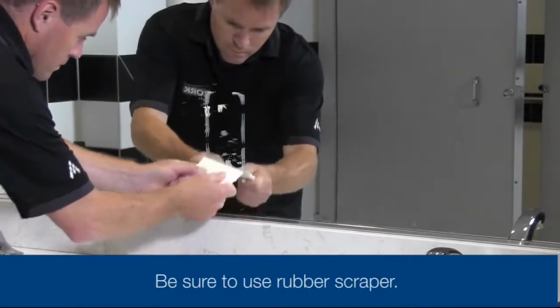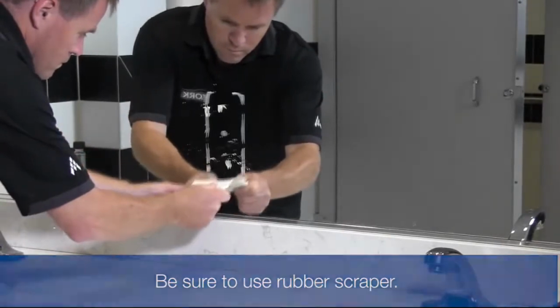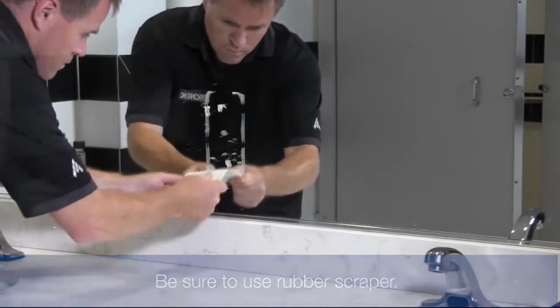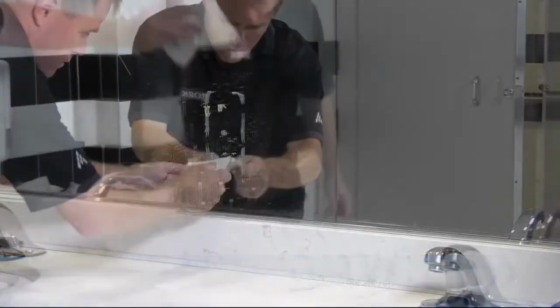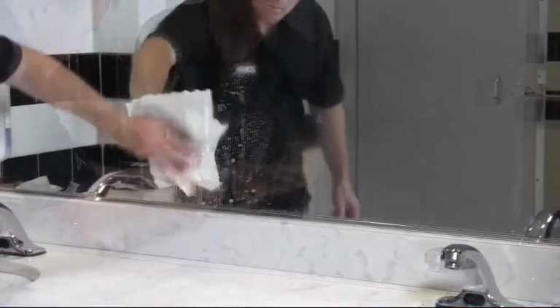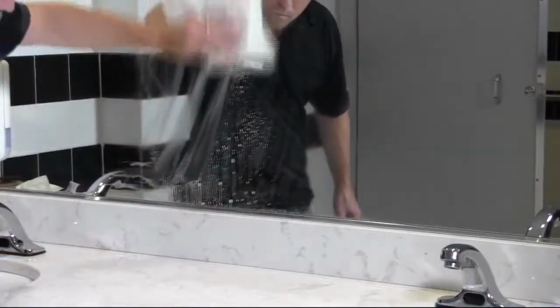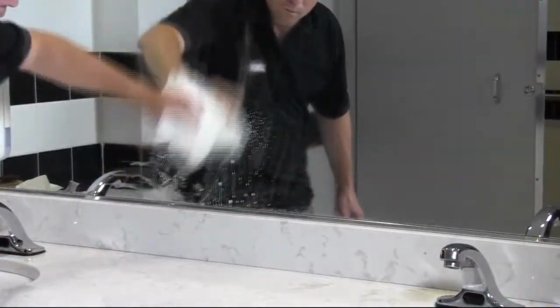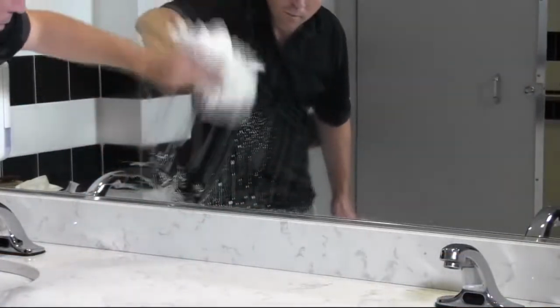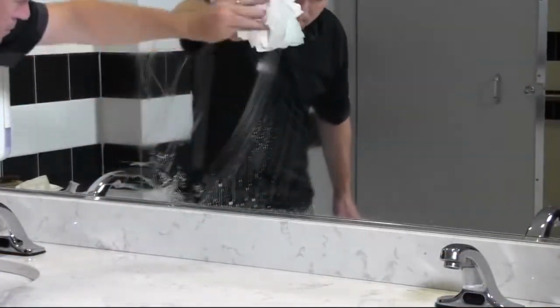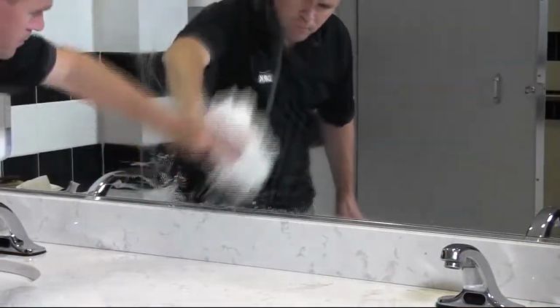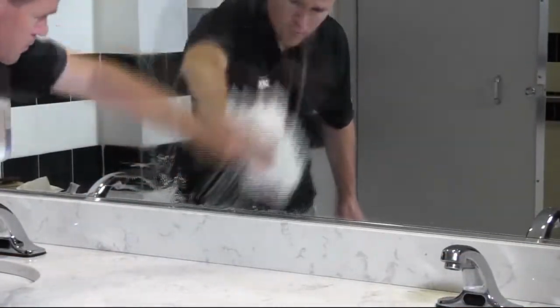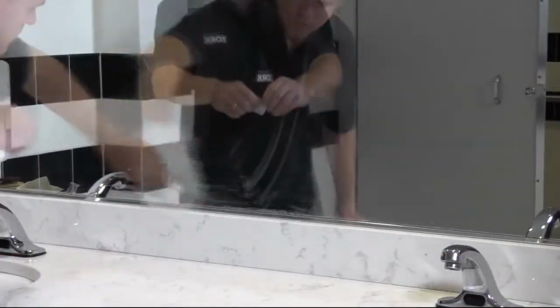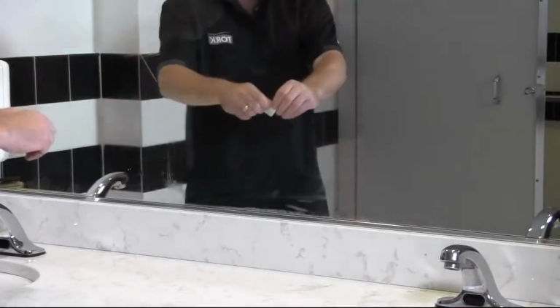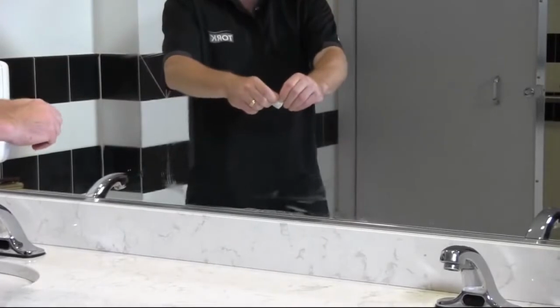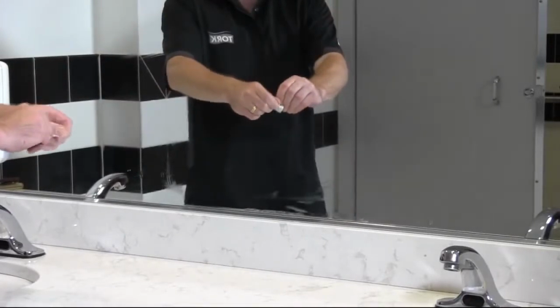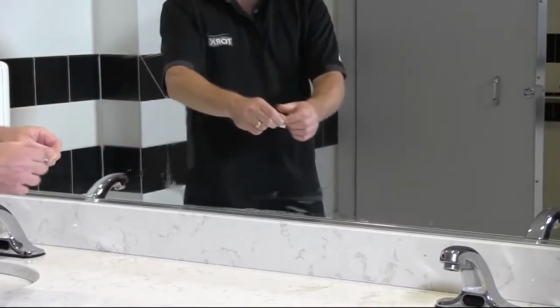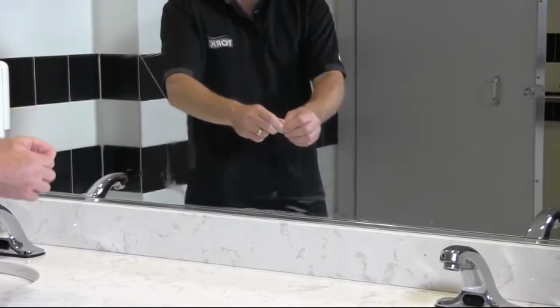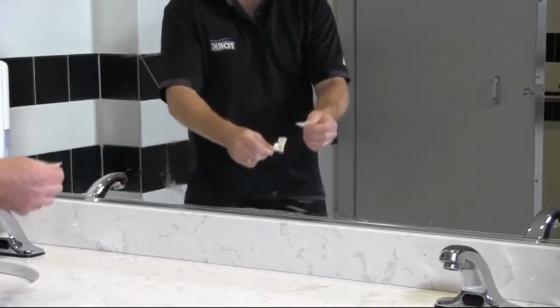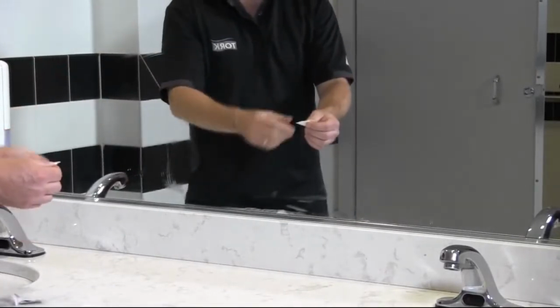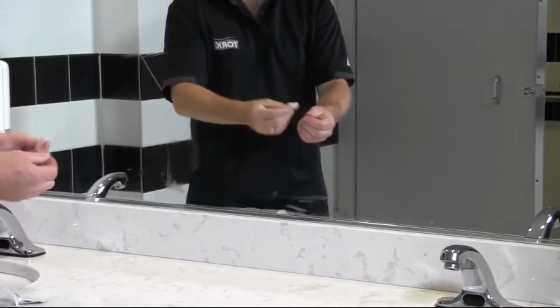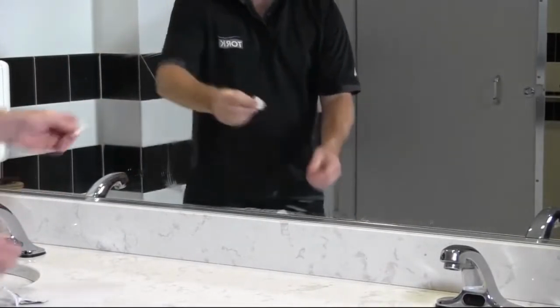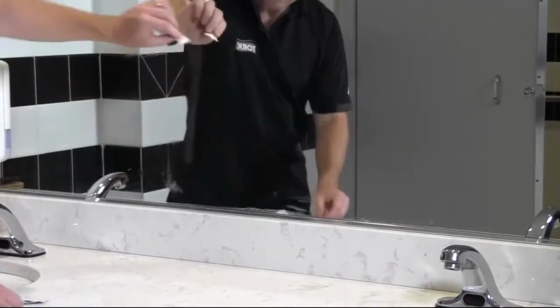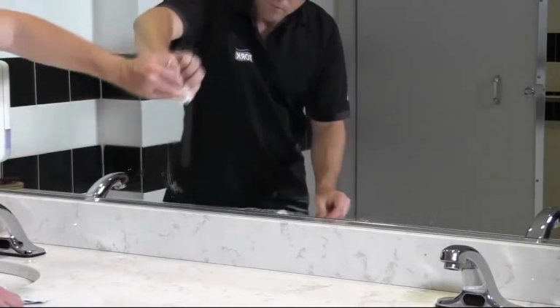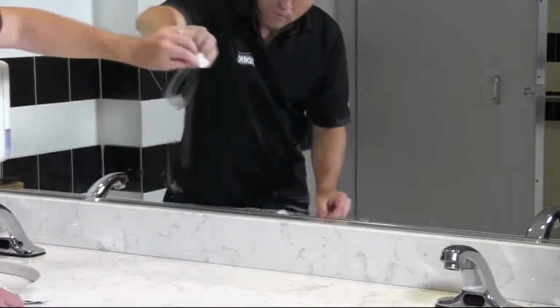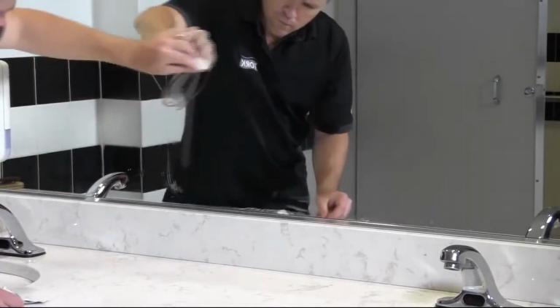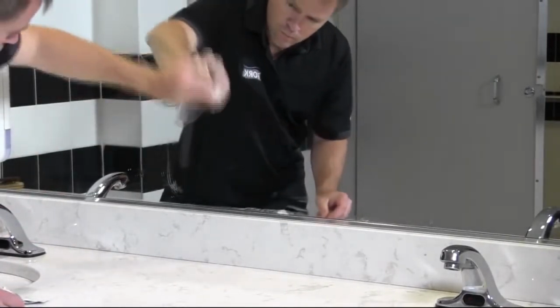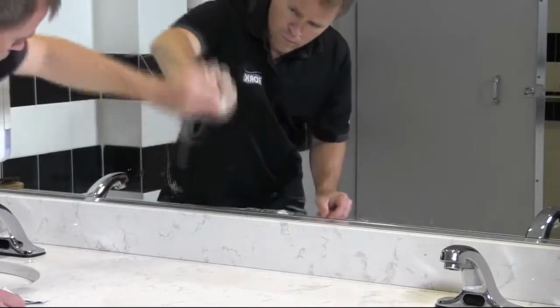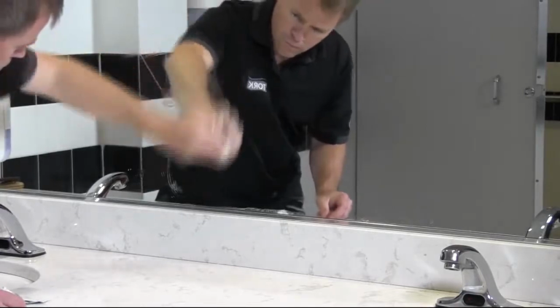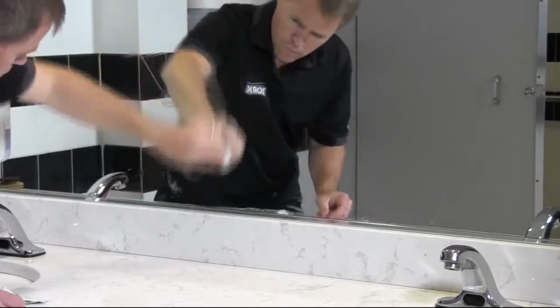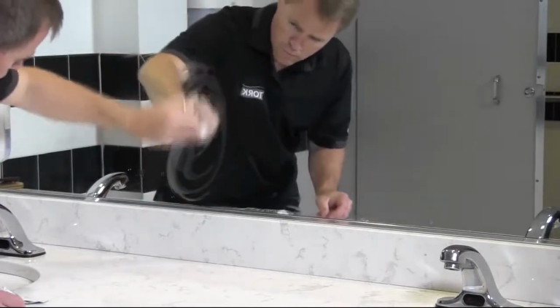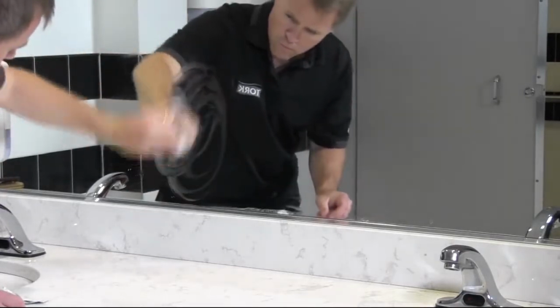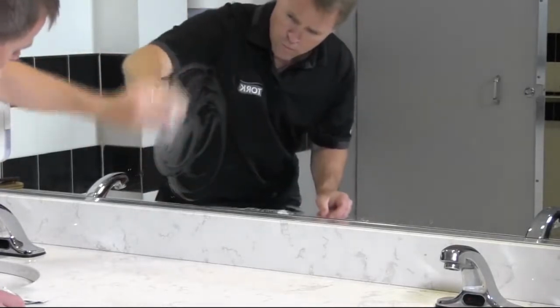Clean the mirror with any glass cleaner and paper towels to remove any residual adhesive. If you're going to attach another Torque soap dispenser to the mirror, be sure to wipe thoroughly with the alcohol prep pad.